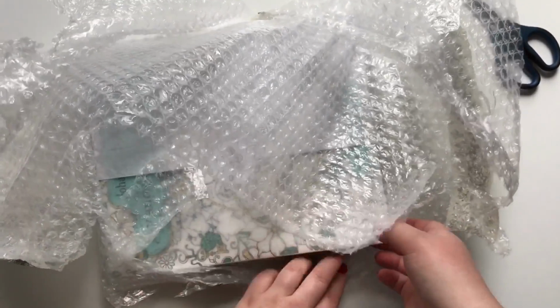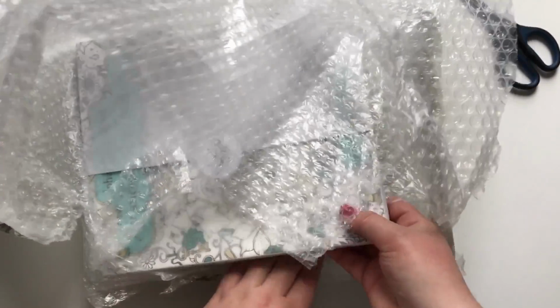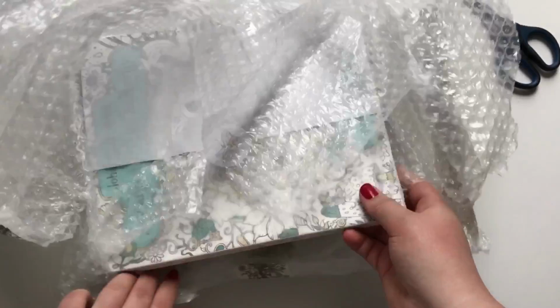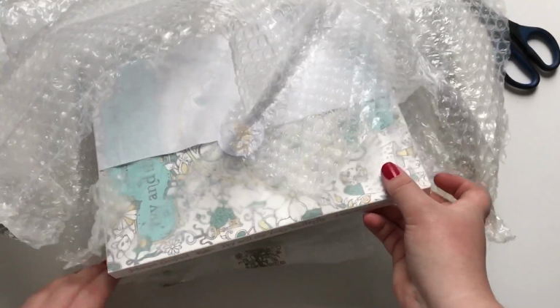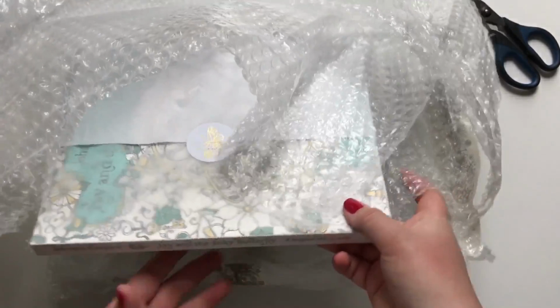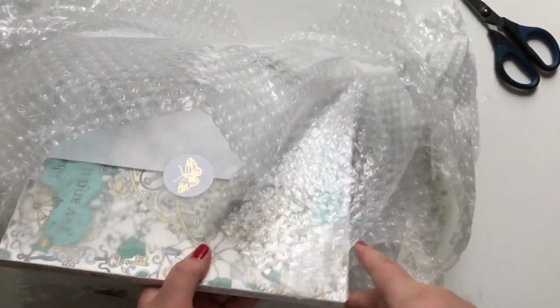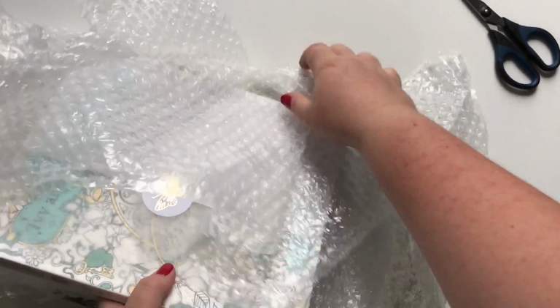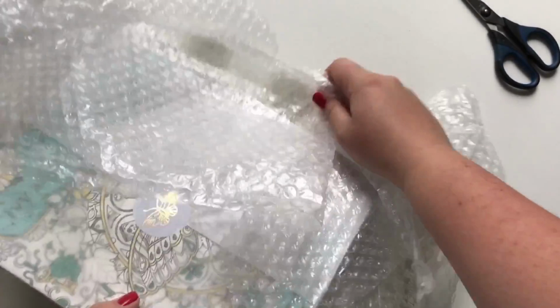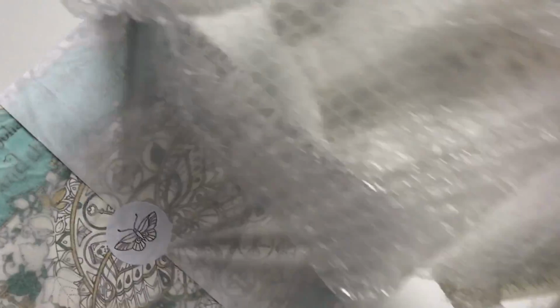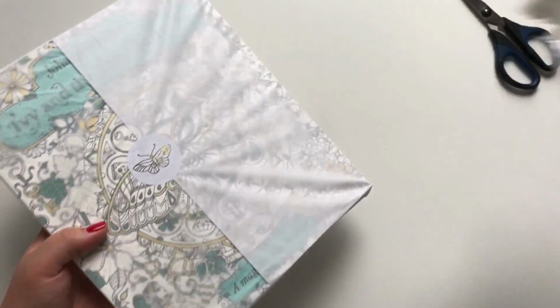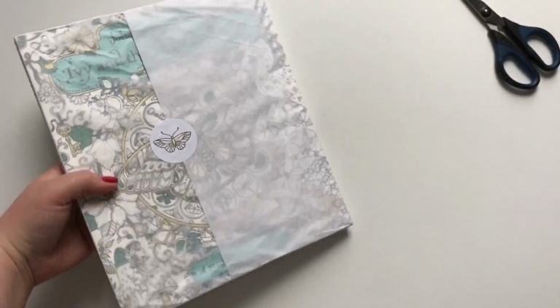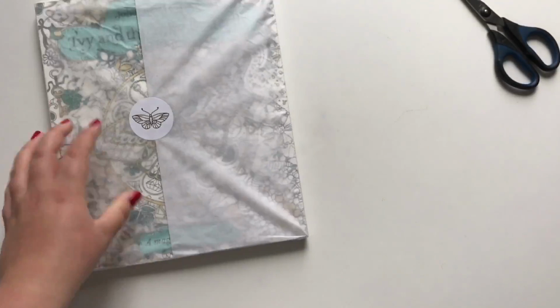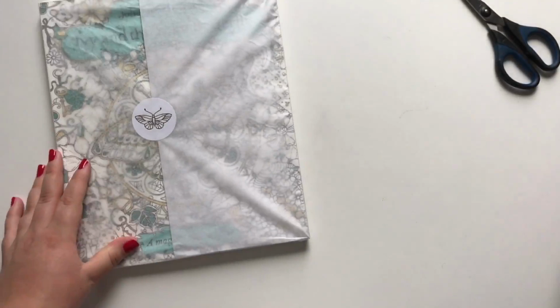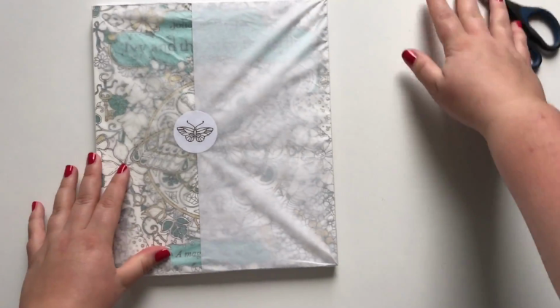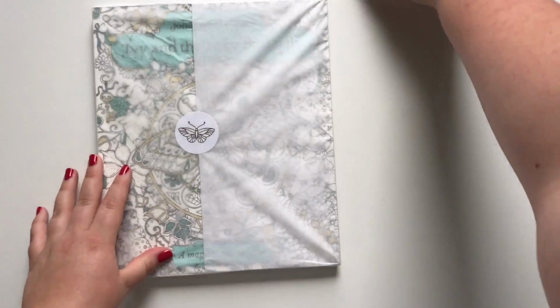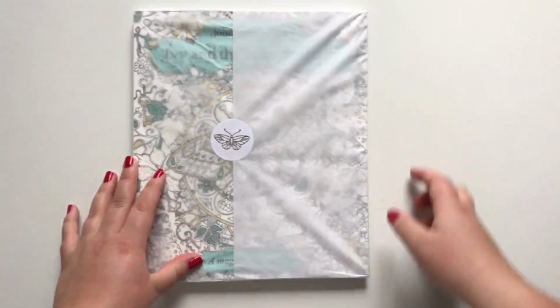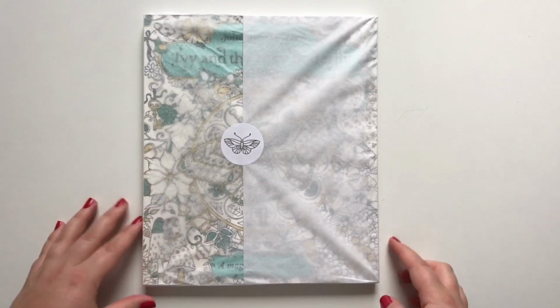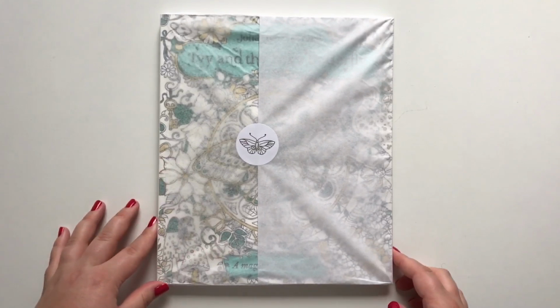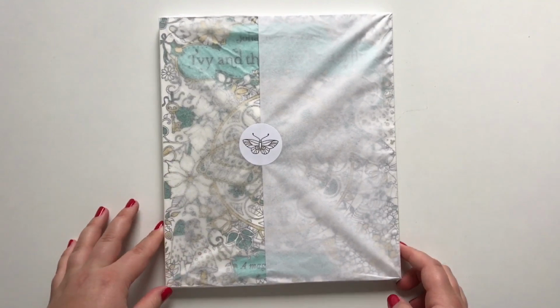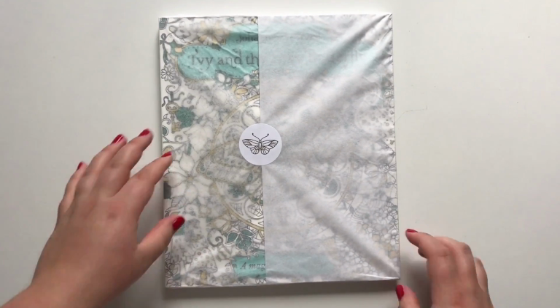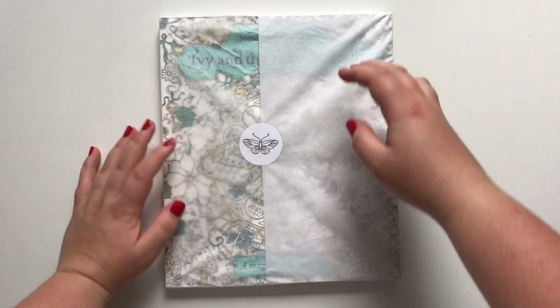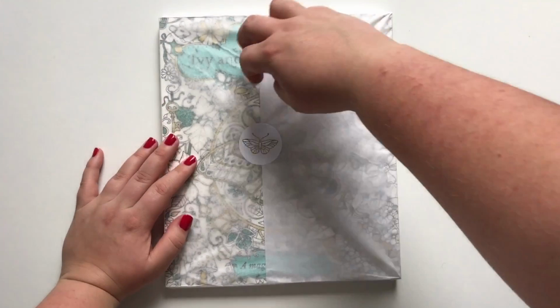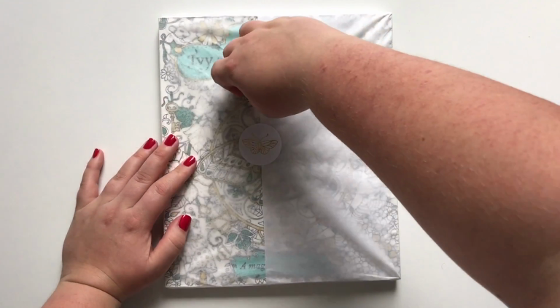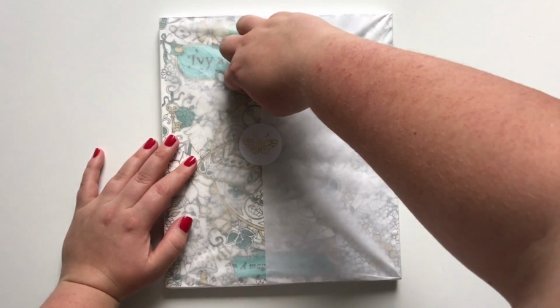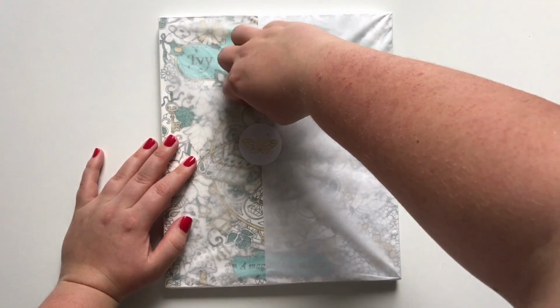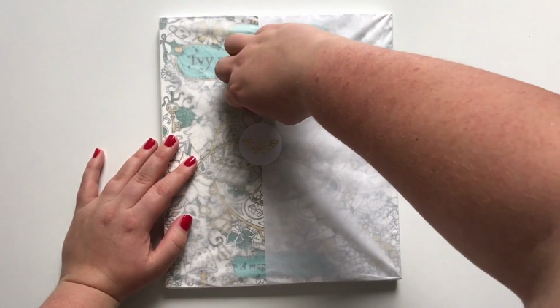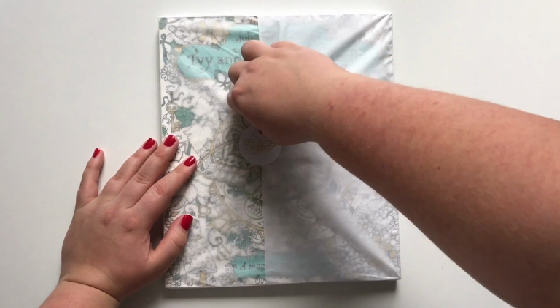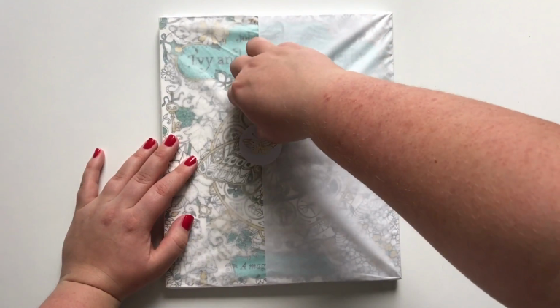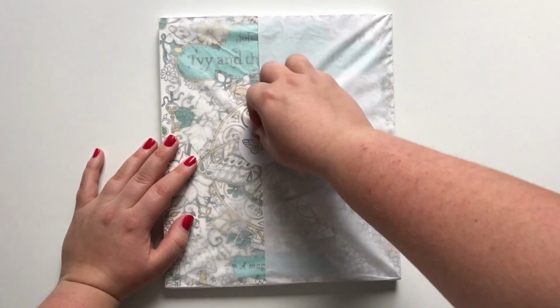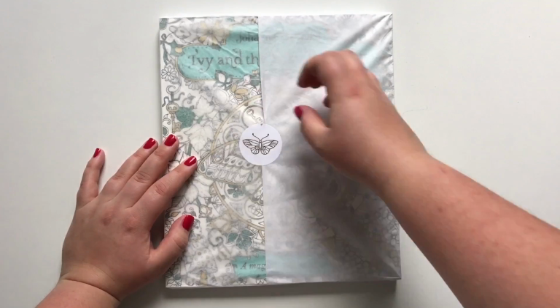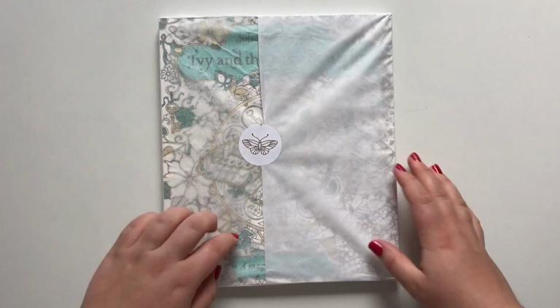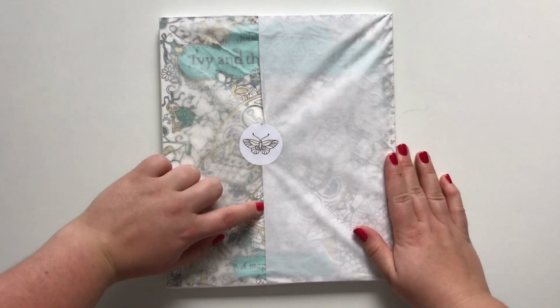And now for the book that I think many of us have been waiting for, for a long time. I really don't want to ruin it.